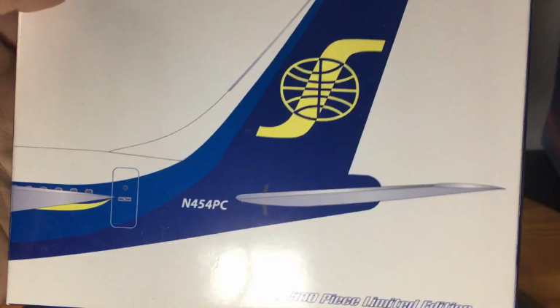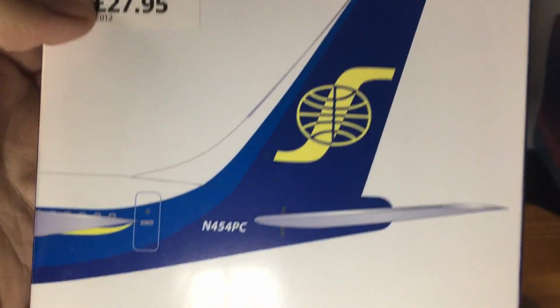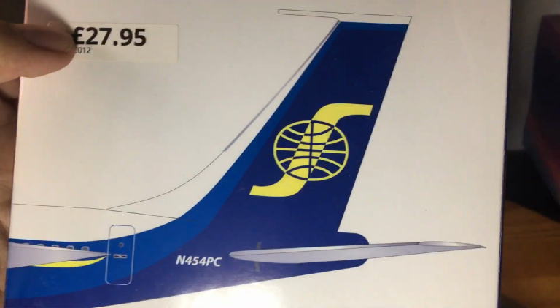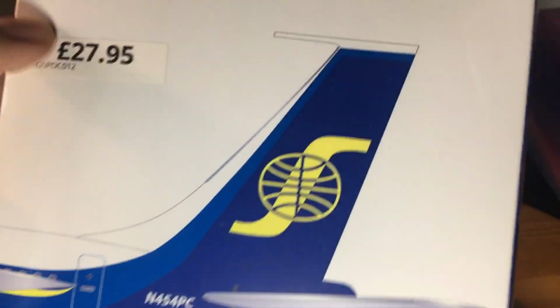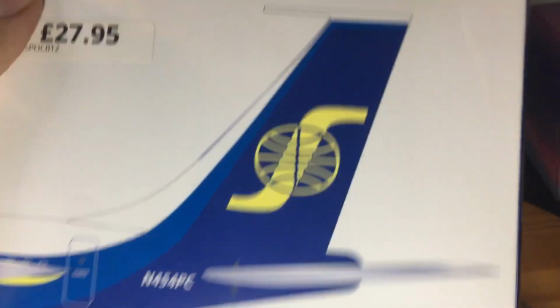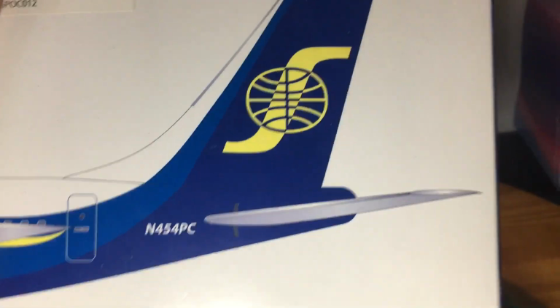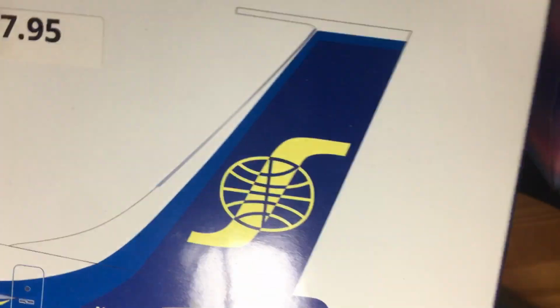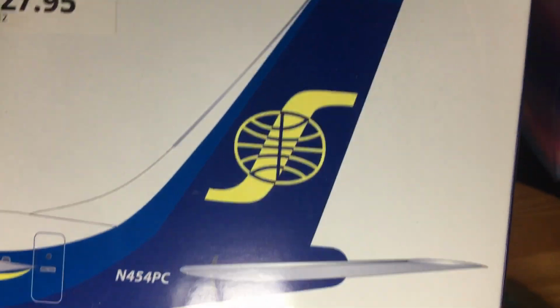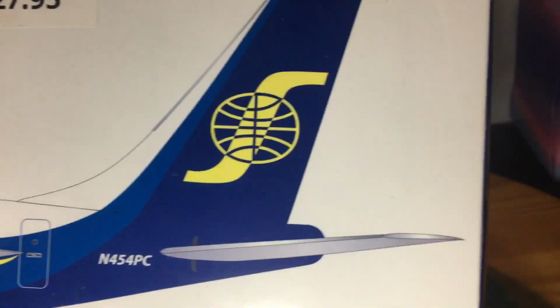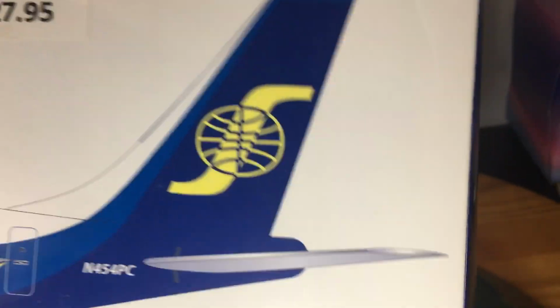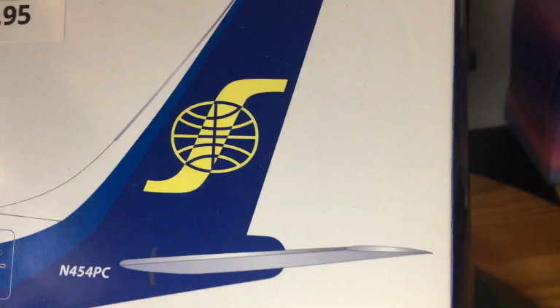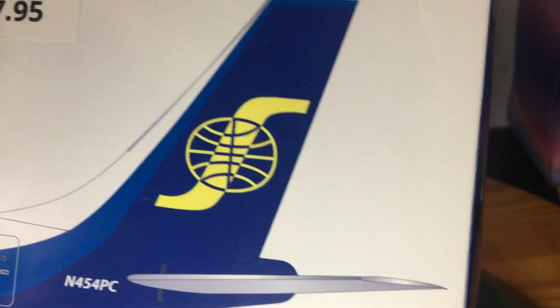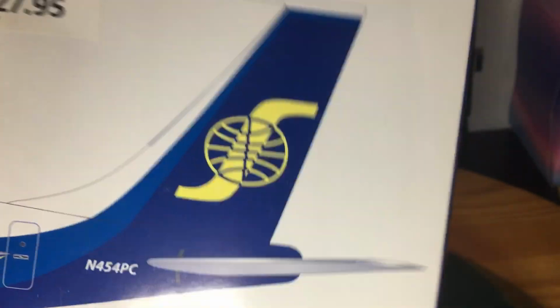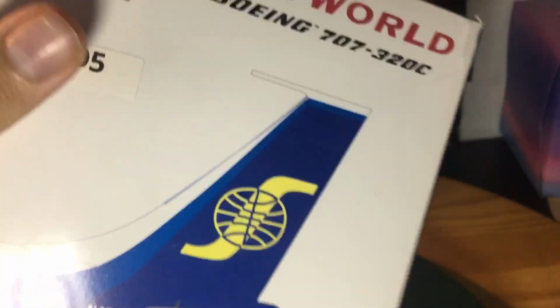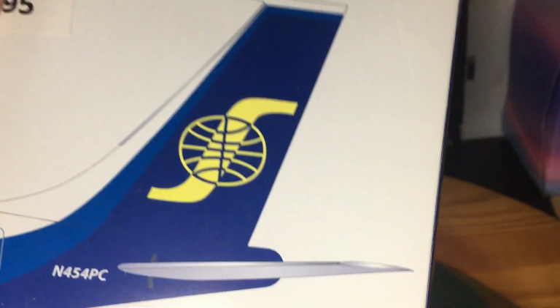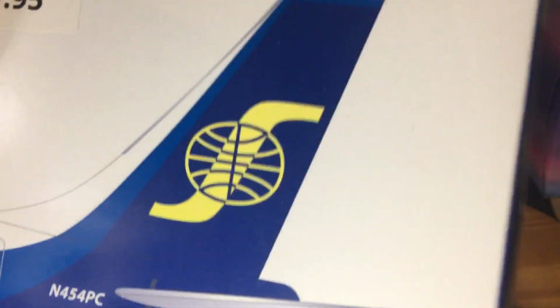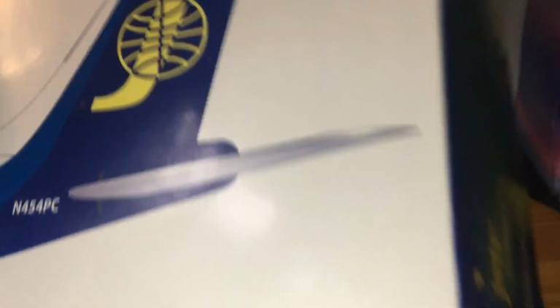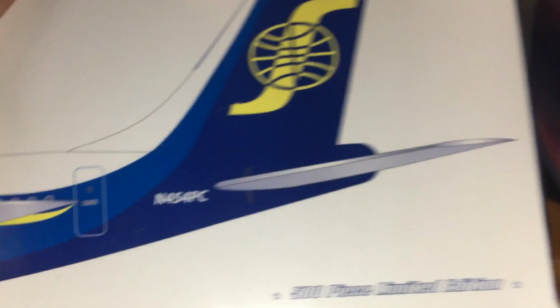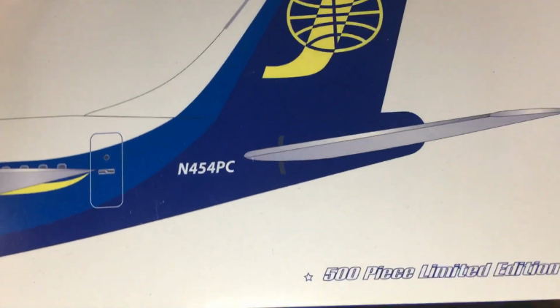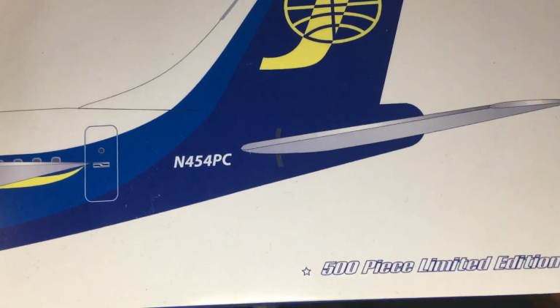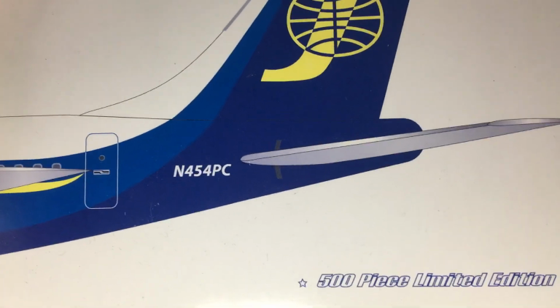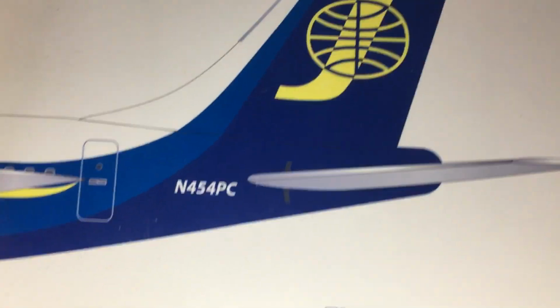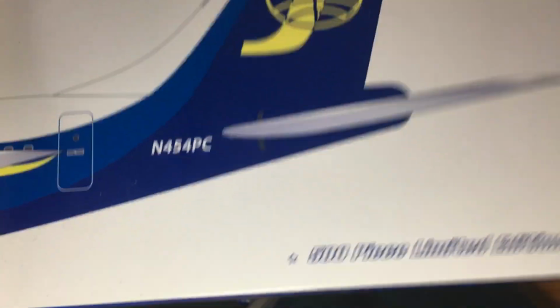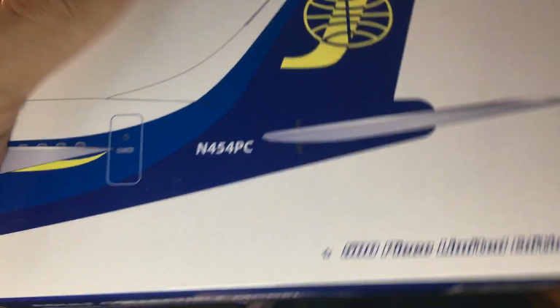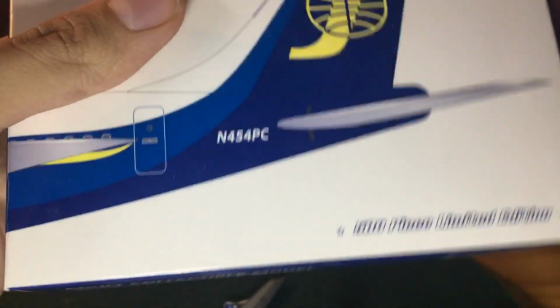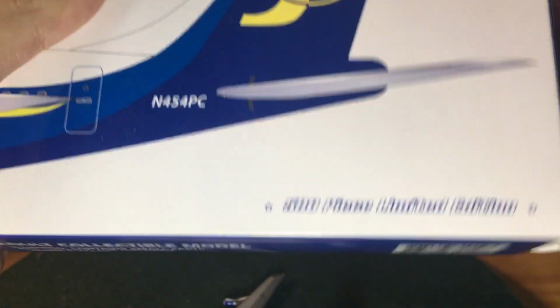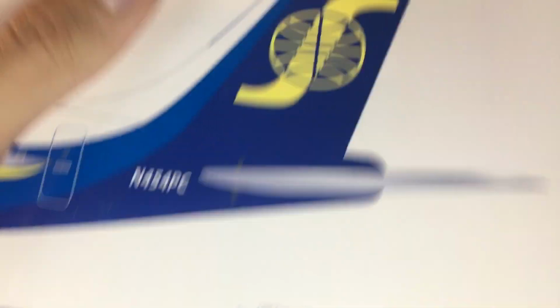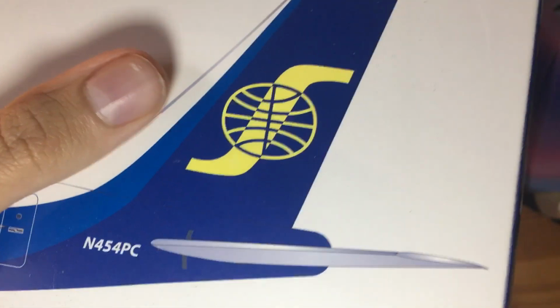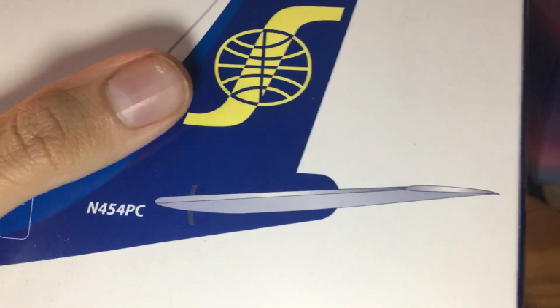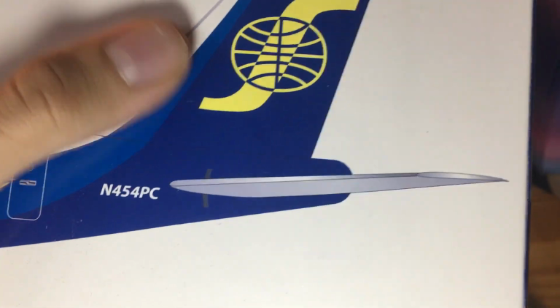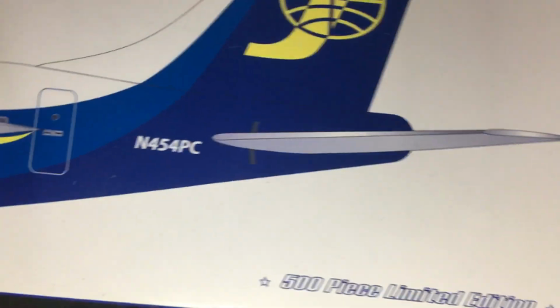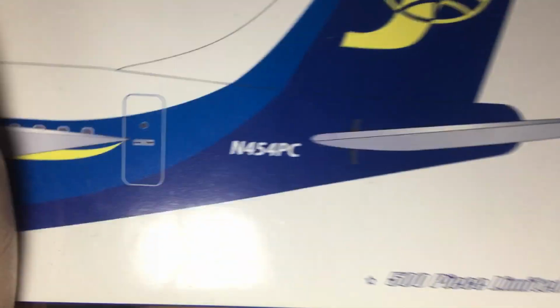So here we have the tail of the aircraft with the old Pan Am globe. I am taking a guess that this plane belonged to Pan Am, going by the logo and so on.